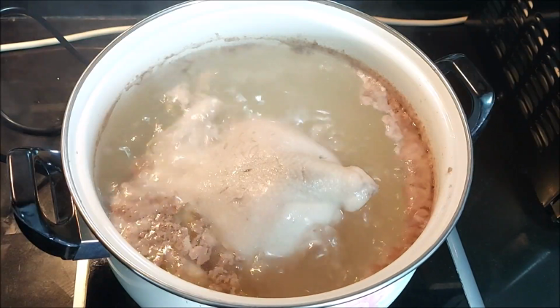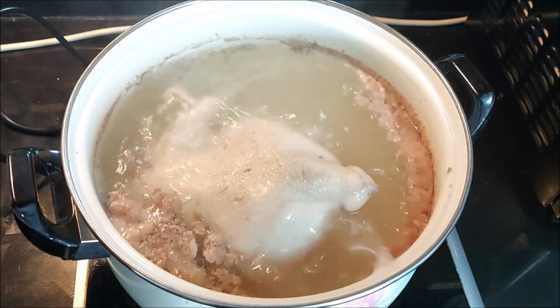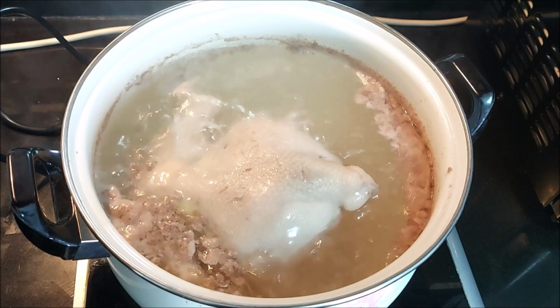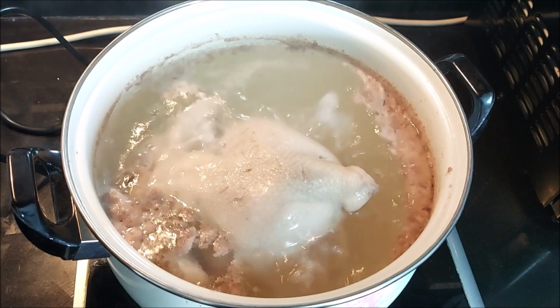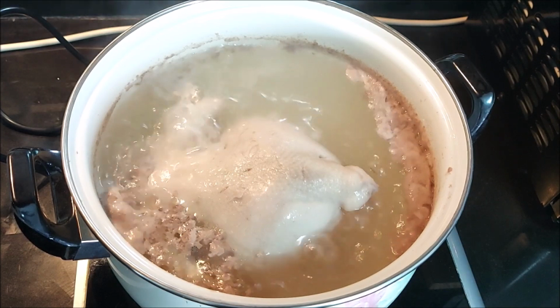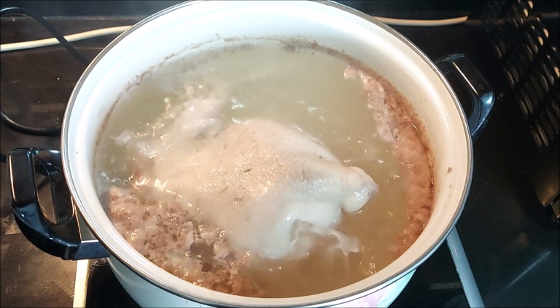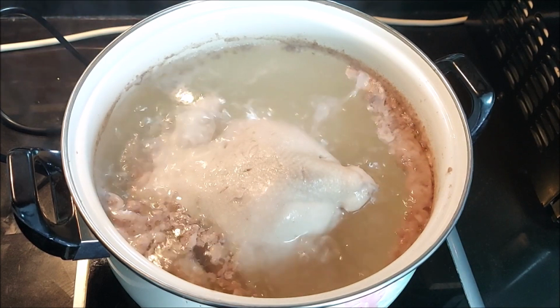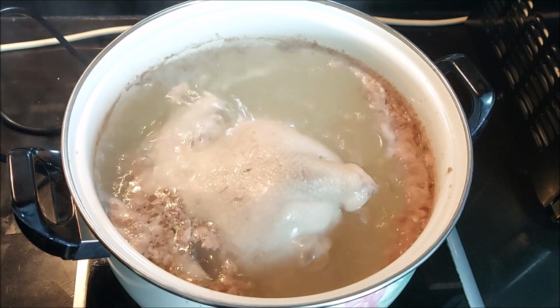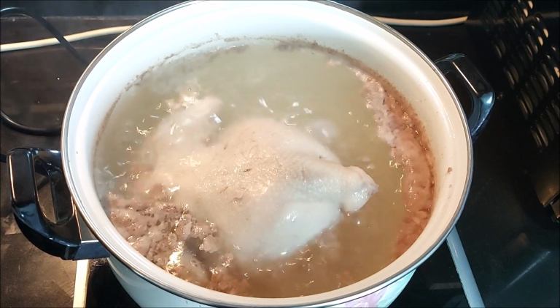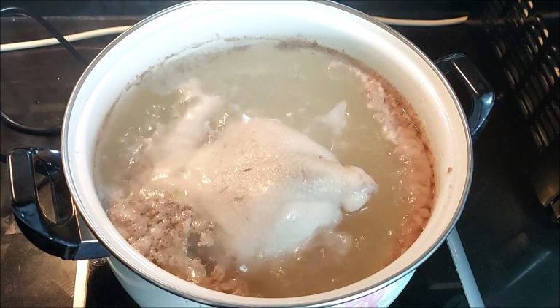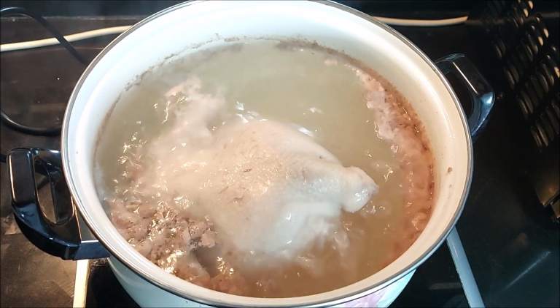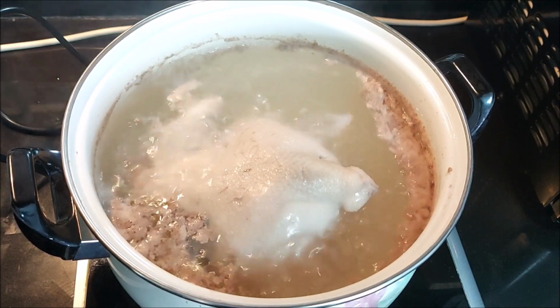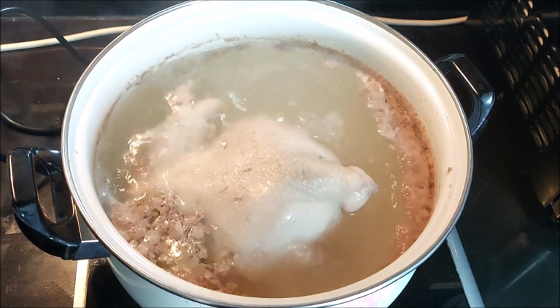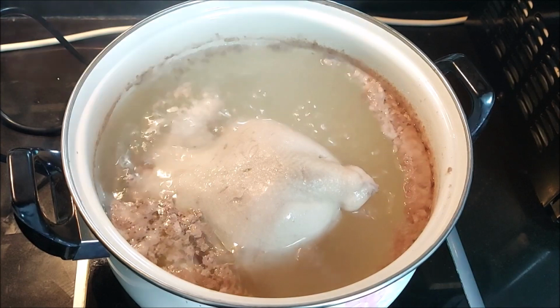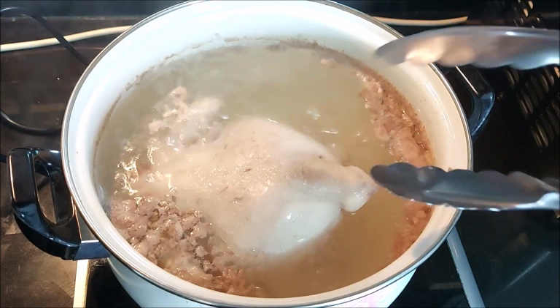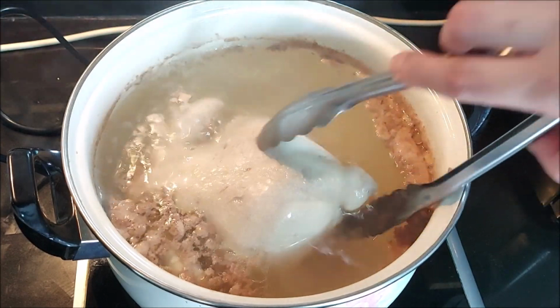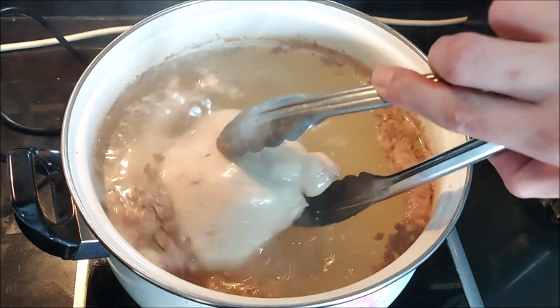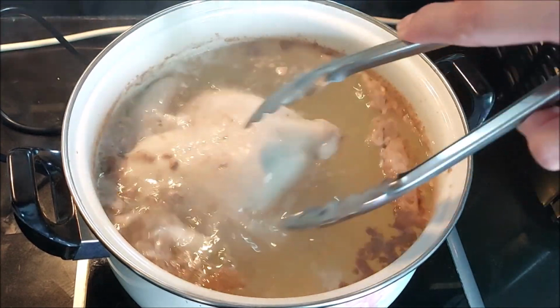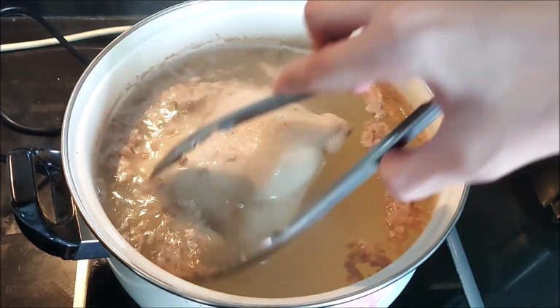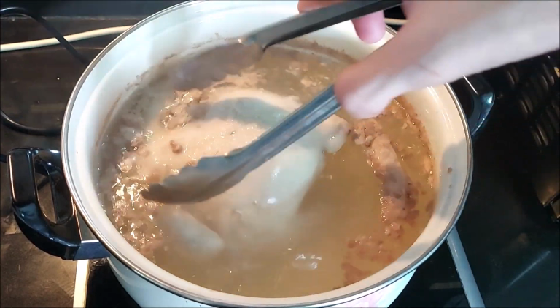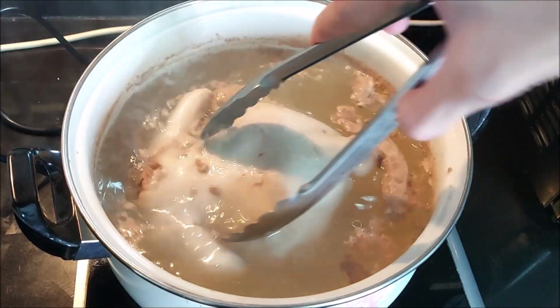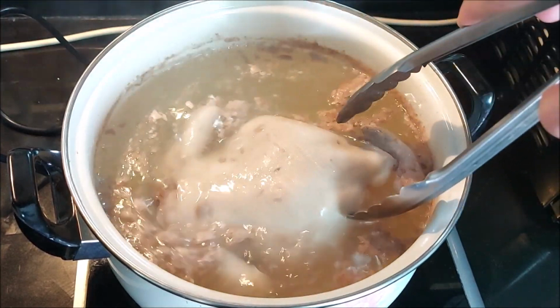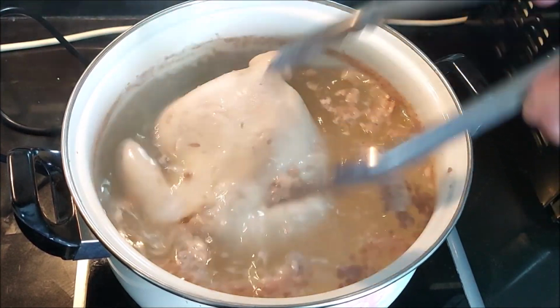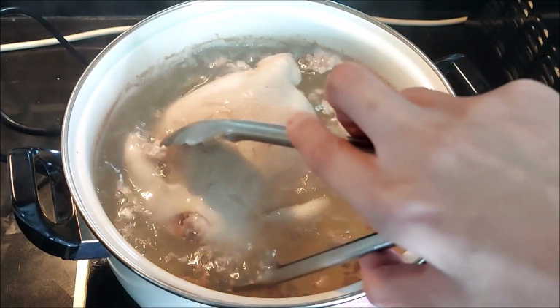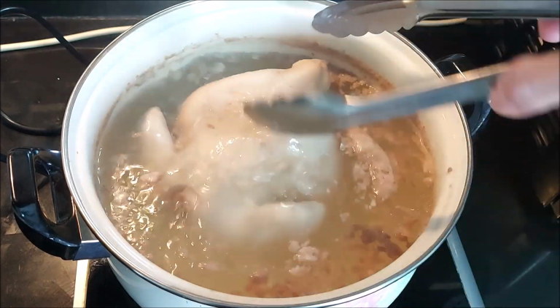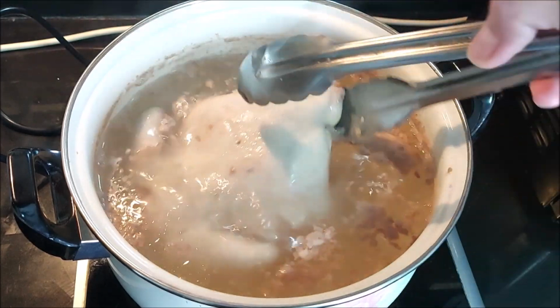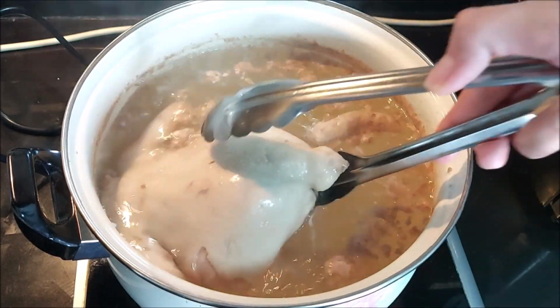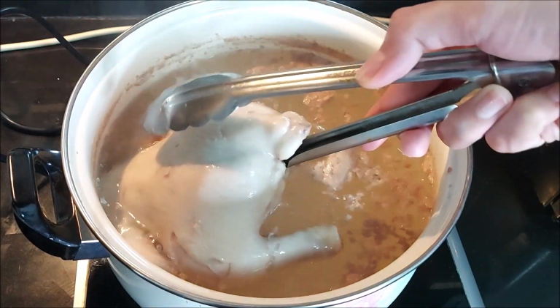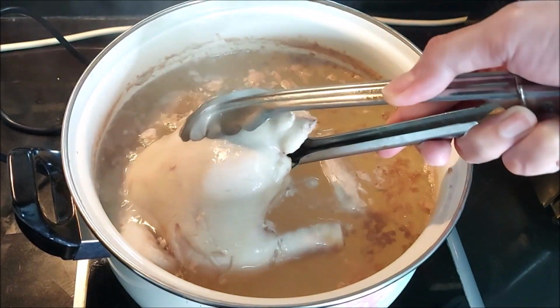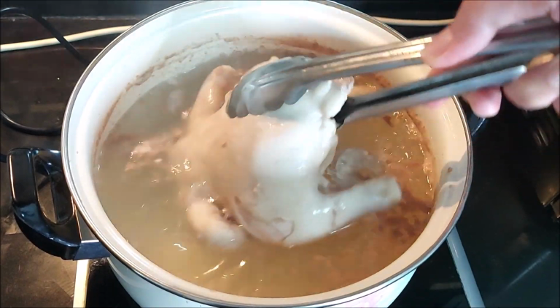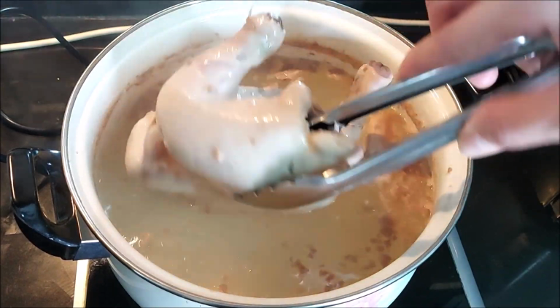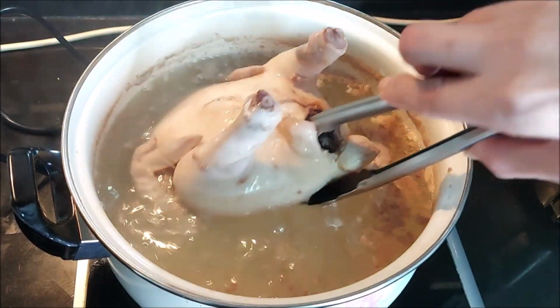I think it's ready. The chicken is ready. Let's turn it off. And then let's transfer it to a separate bowl for marination.